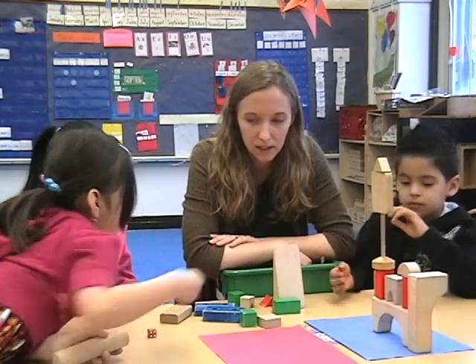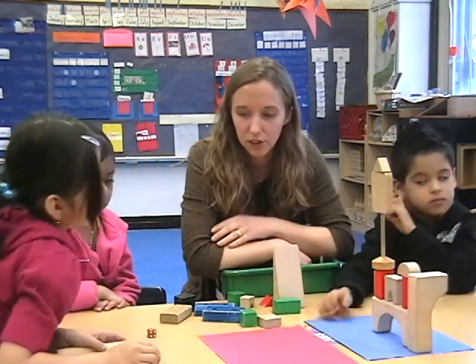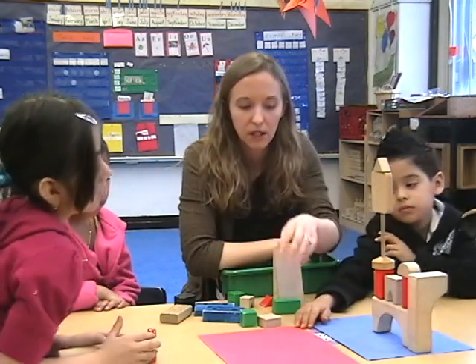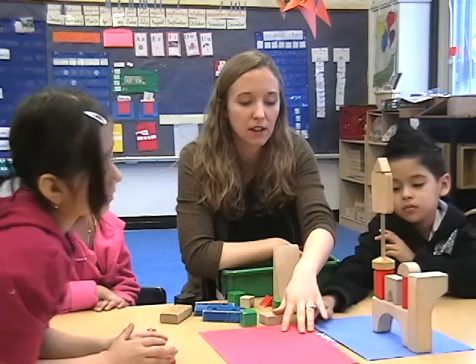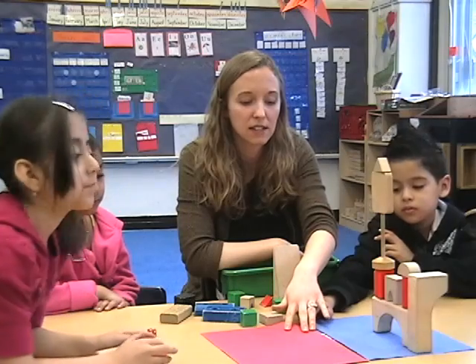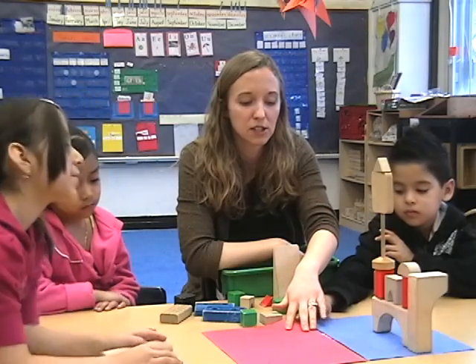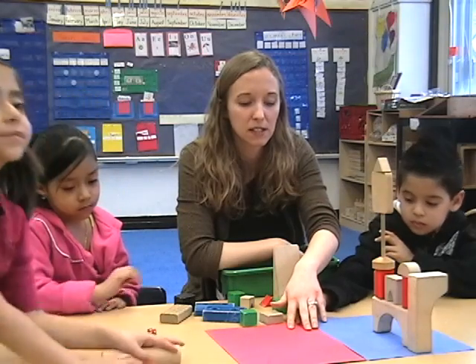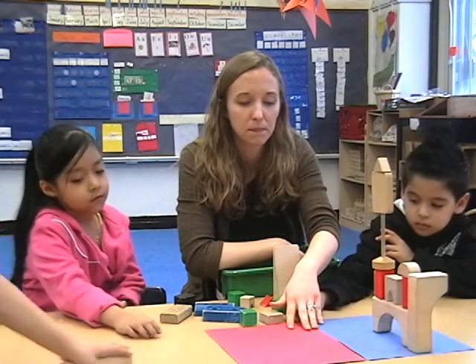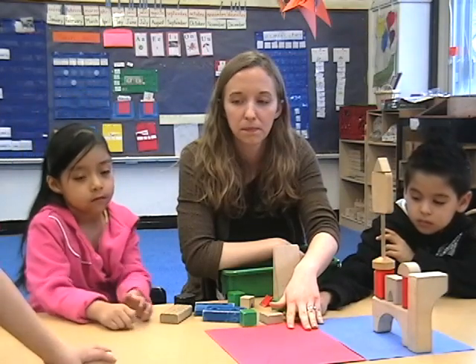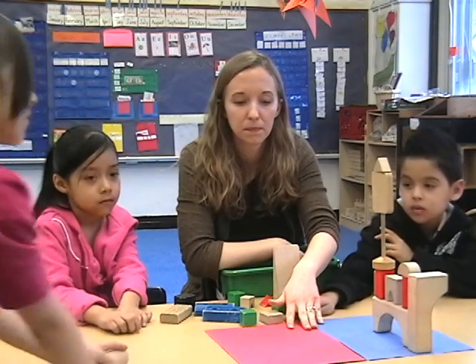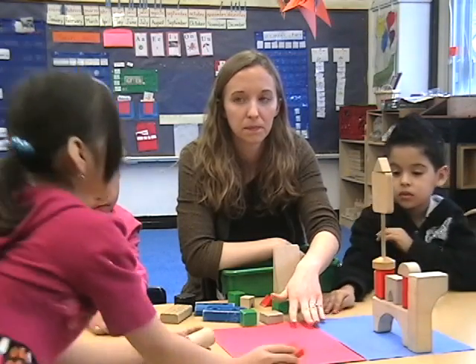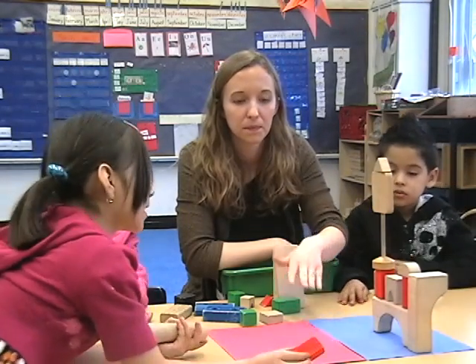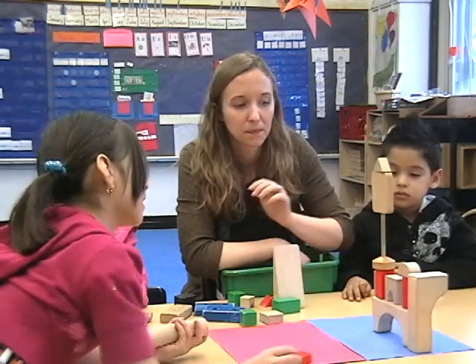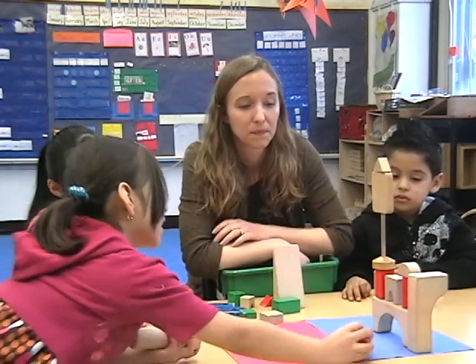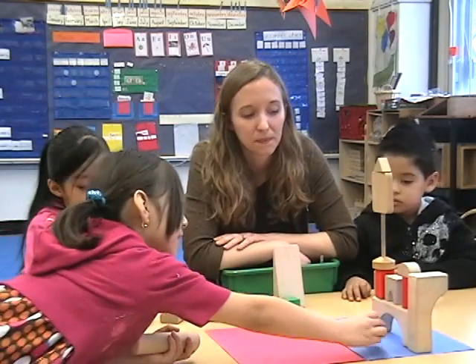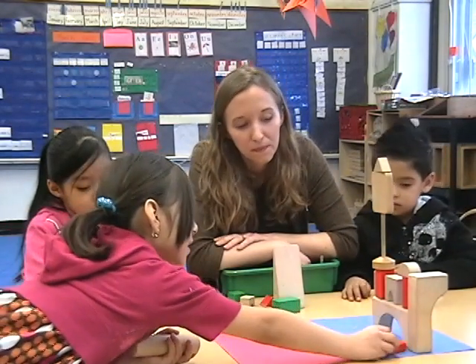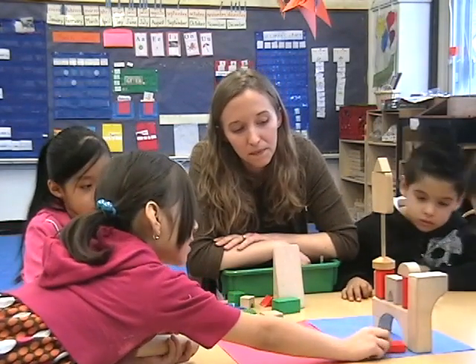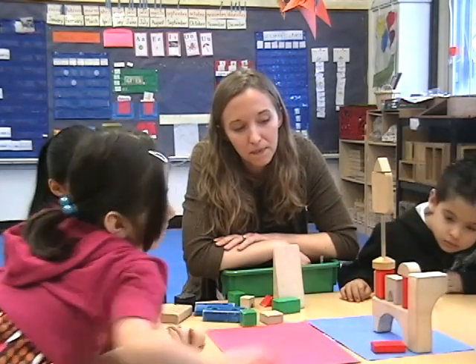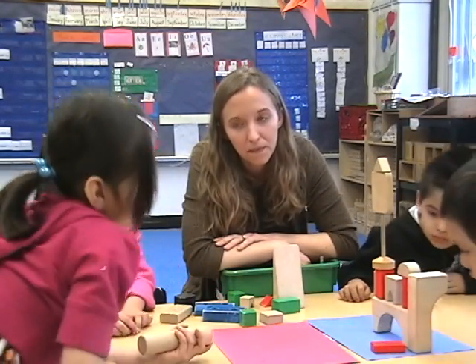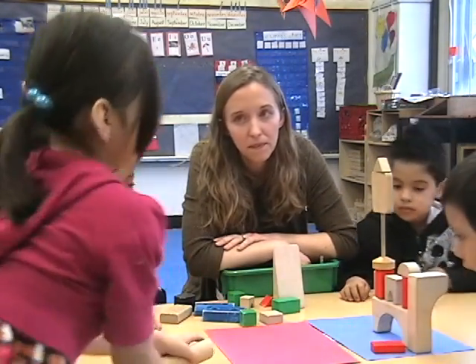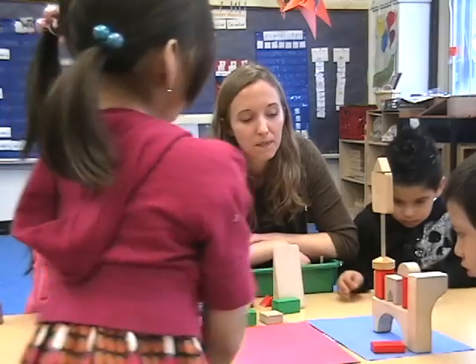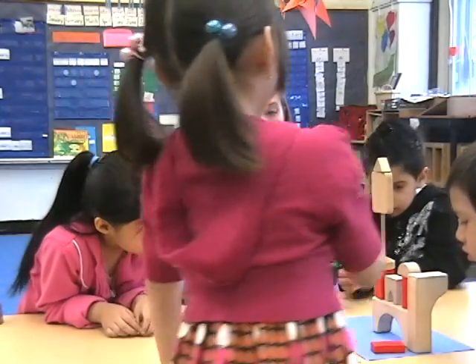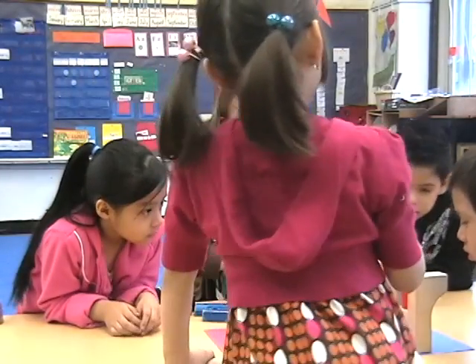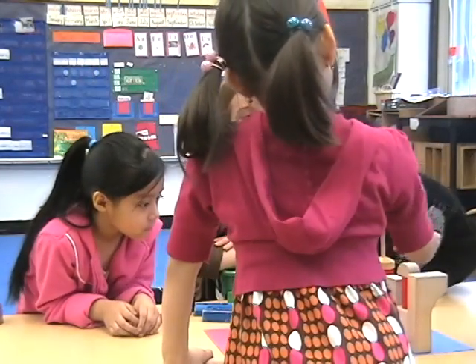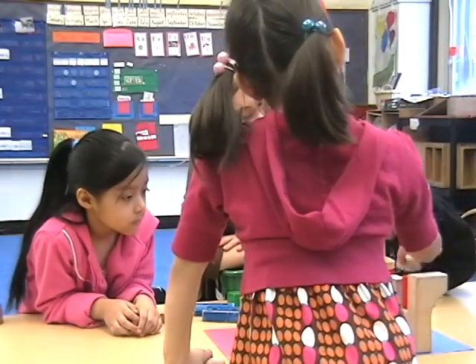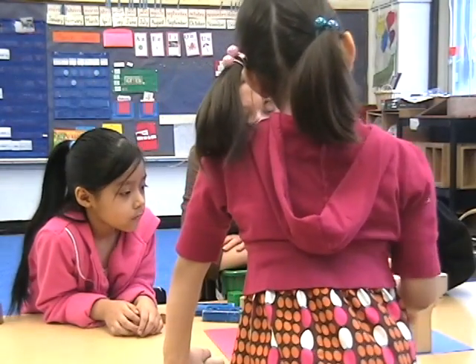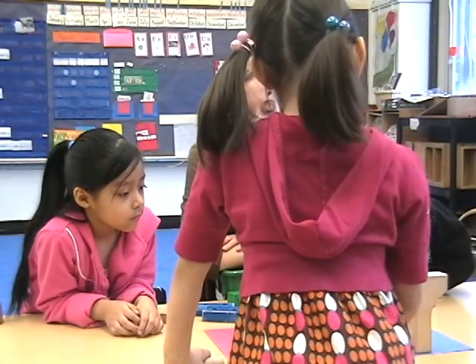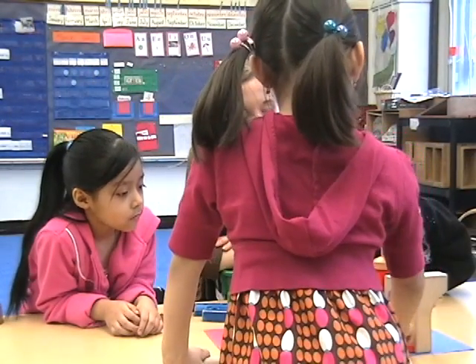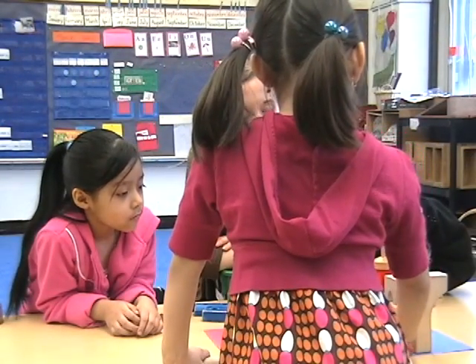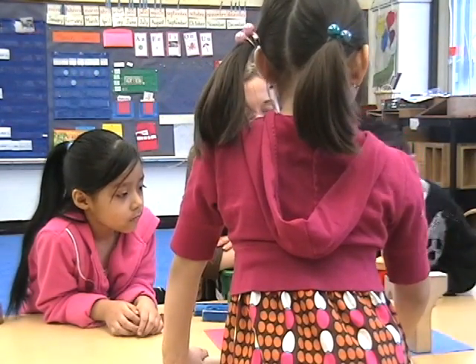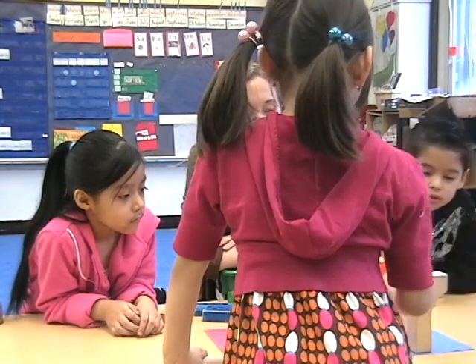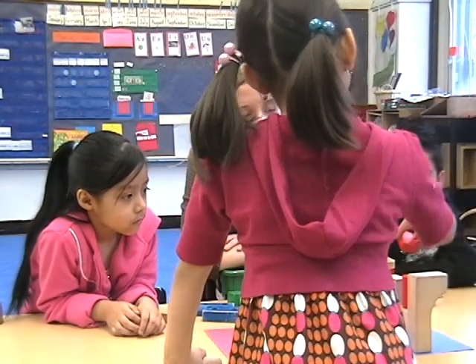Gesture gives them another entry point to figure out what an idea means, and that's just true for everyone. Gesture is another way of communicating the same idea, and it's been shown to be extremely important in math teaching.